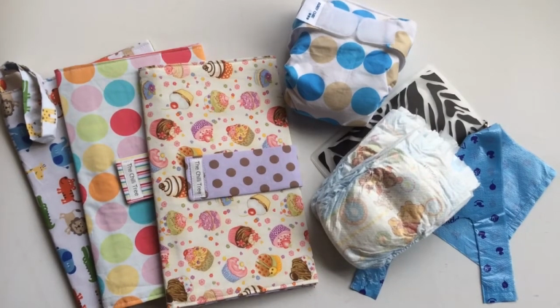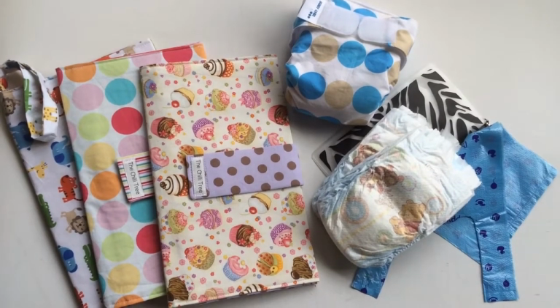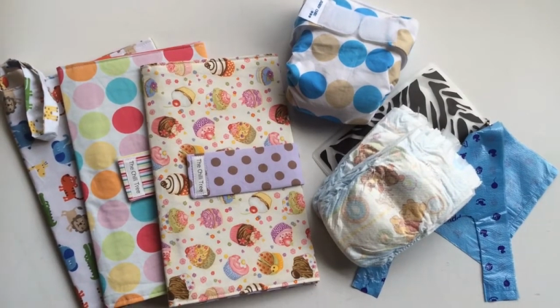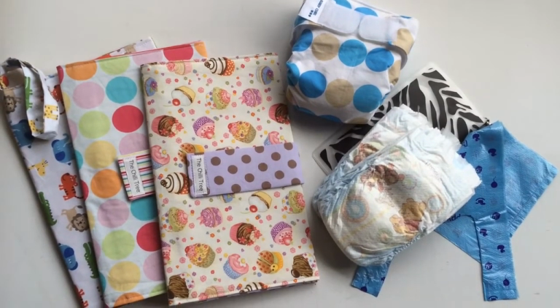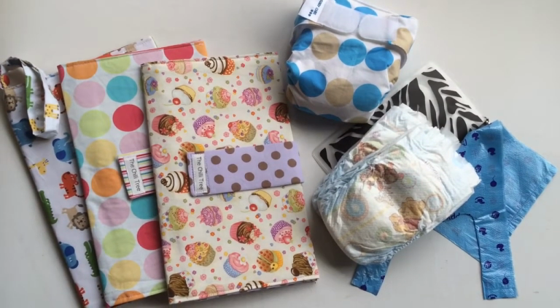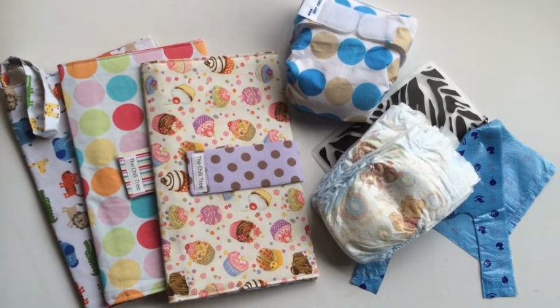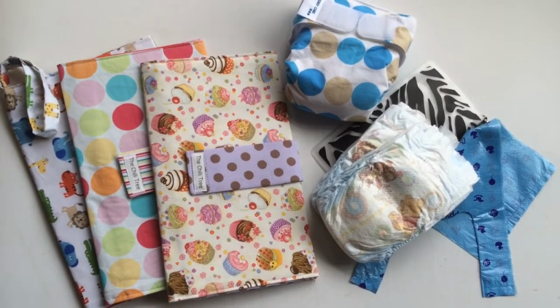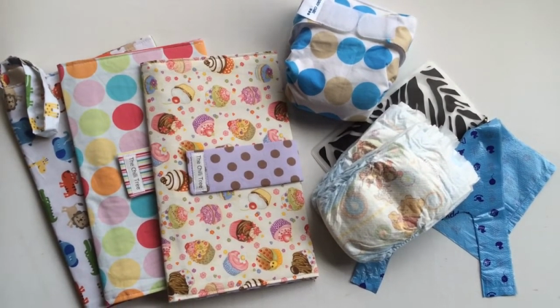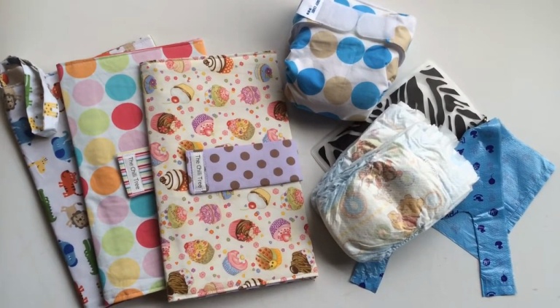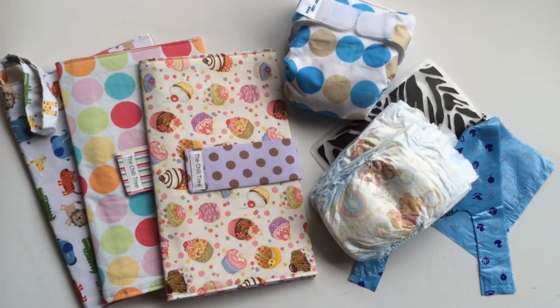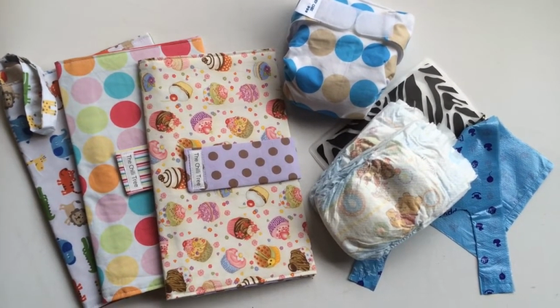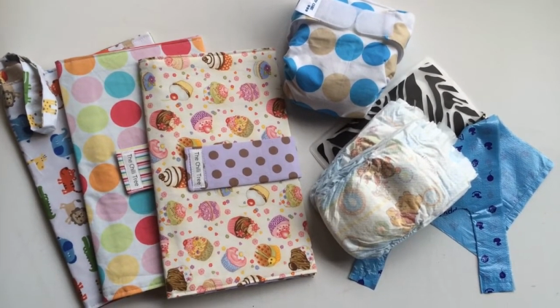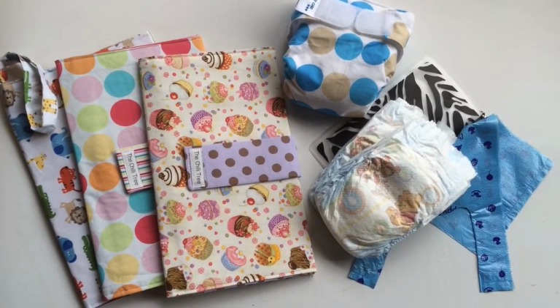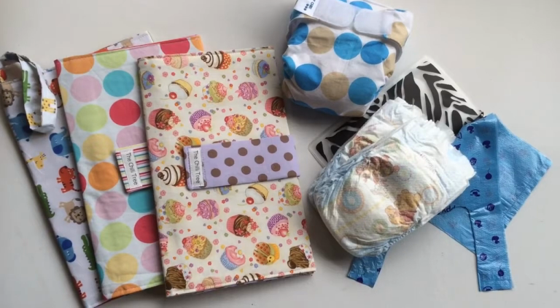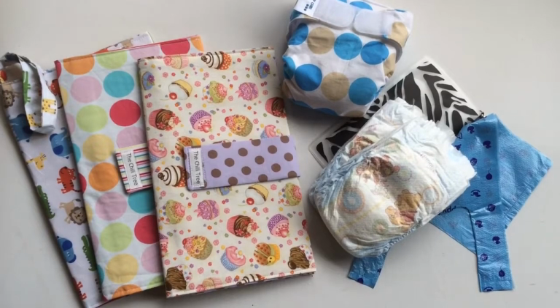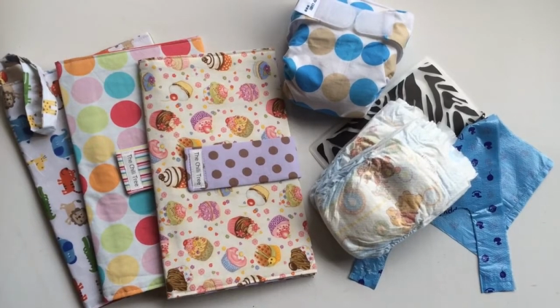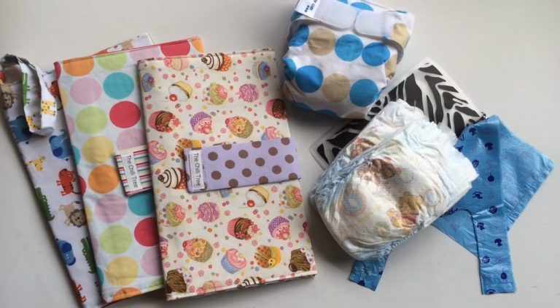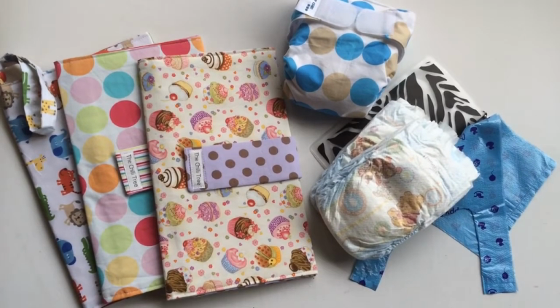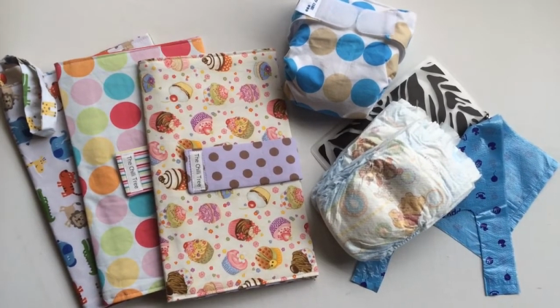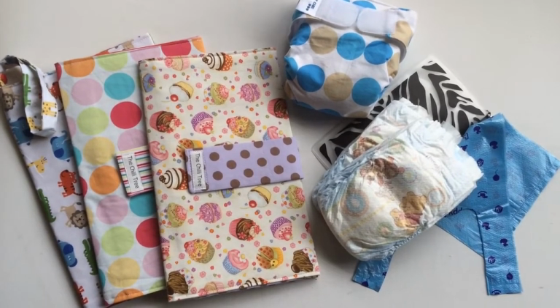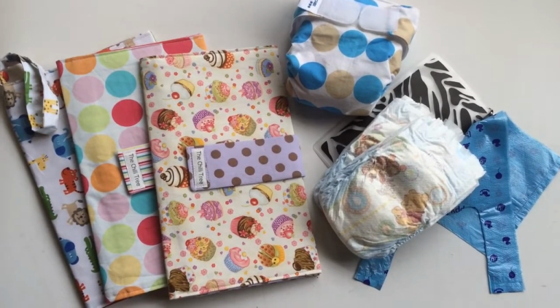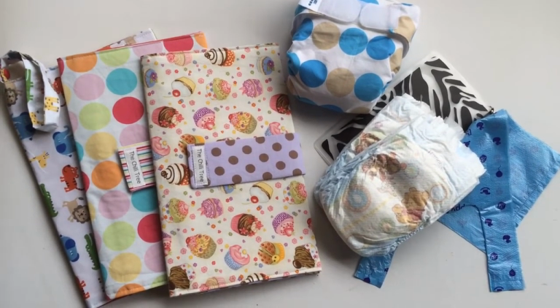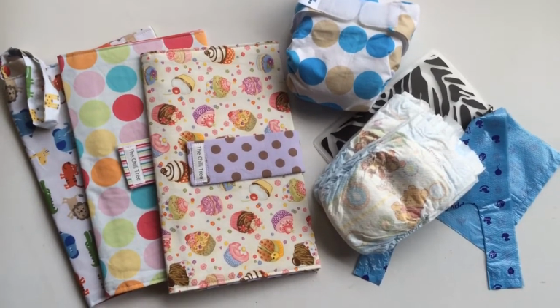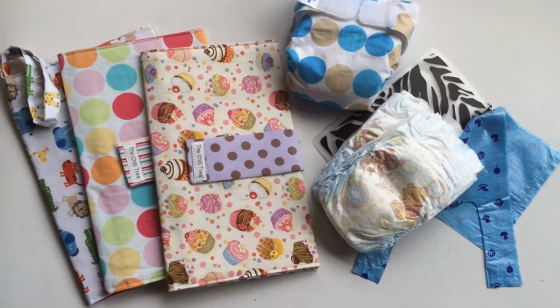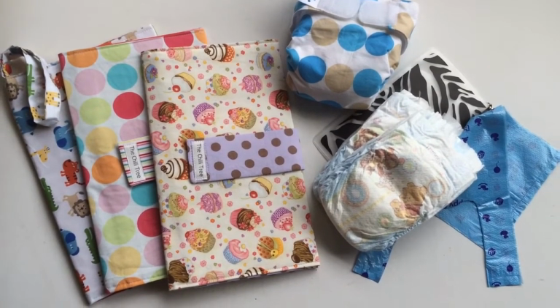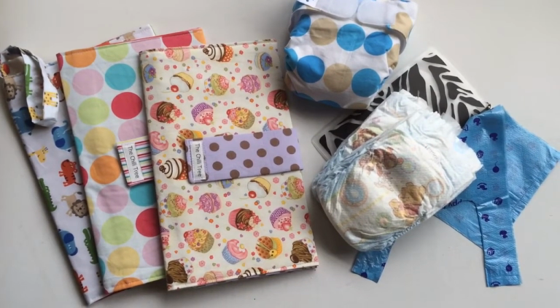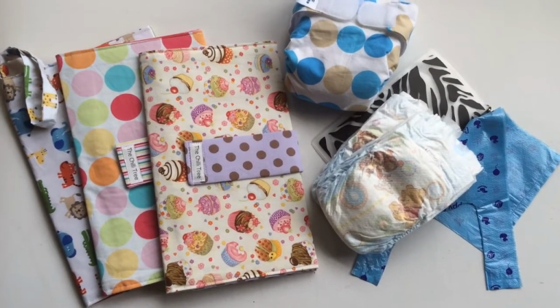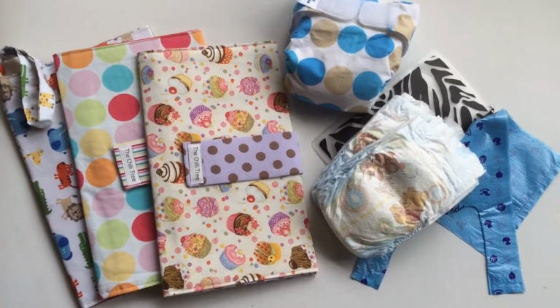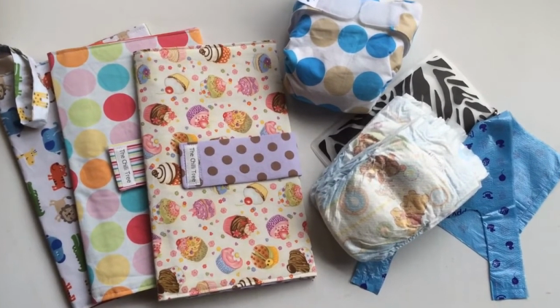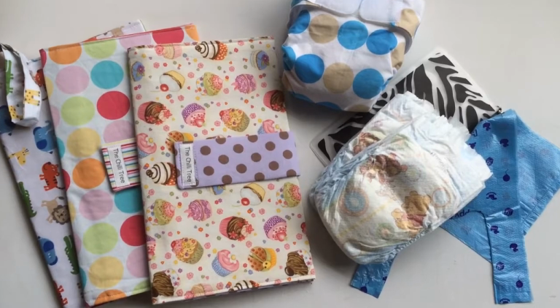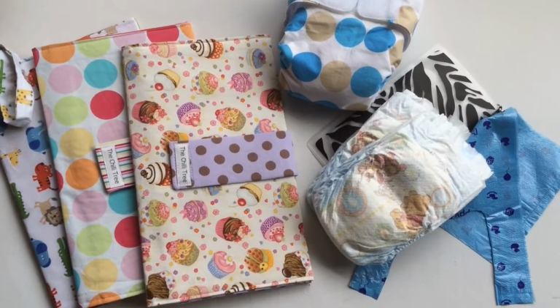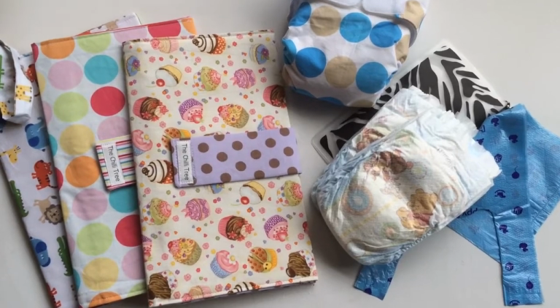Hello everyone, this is Helen here from The Coffee Apple. I wanted to show you these awesome nappy wallets. These are handmade by one of our mums here in Melbourne, Australia, and they are gorgeous.